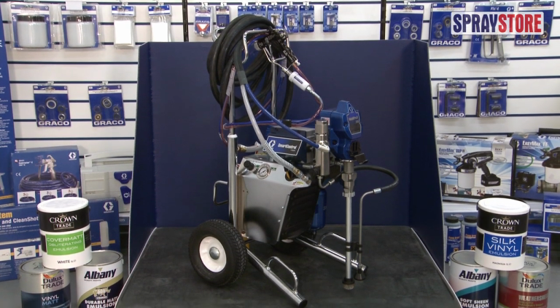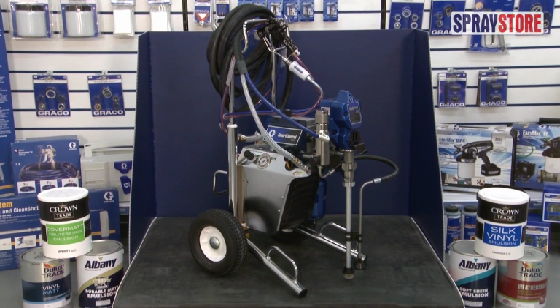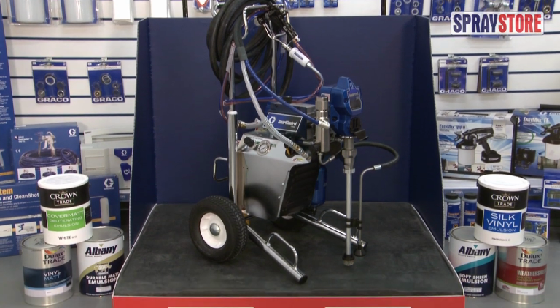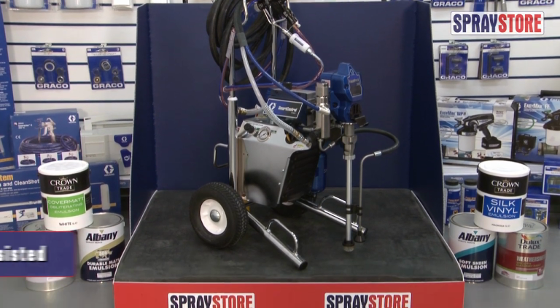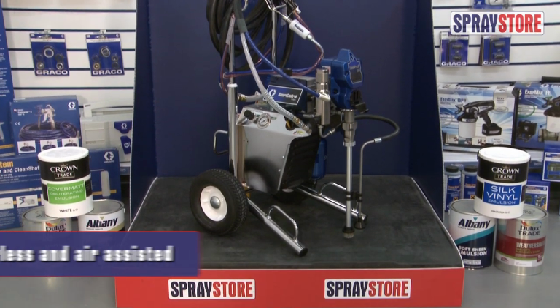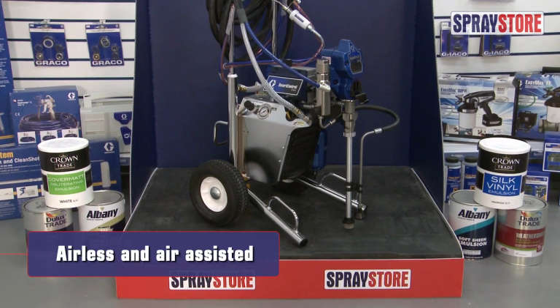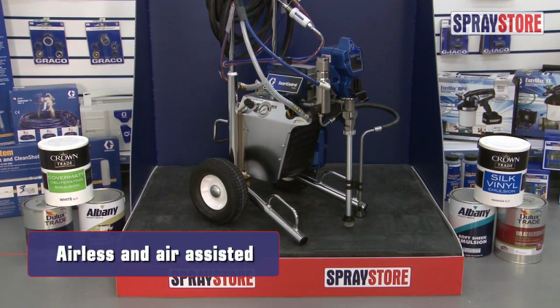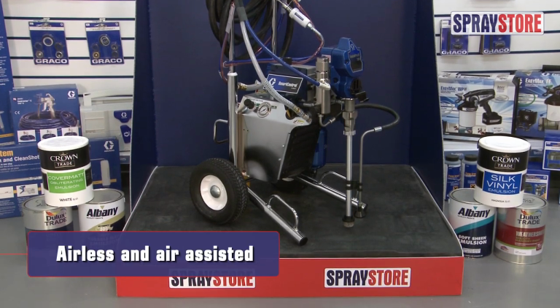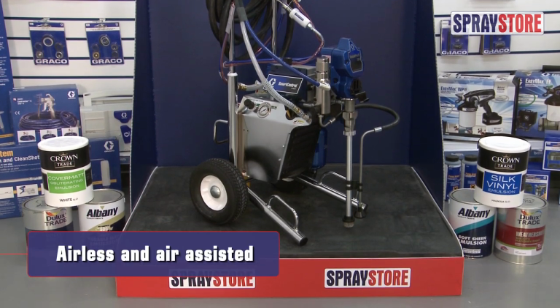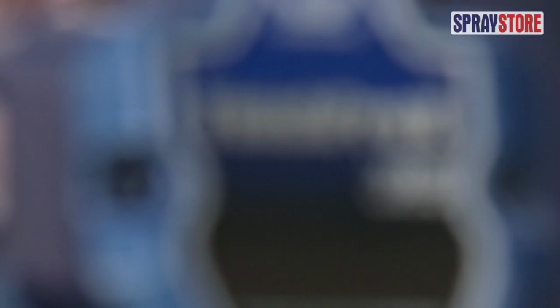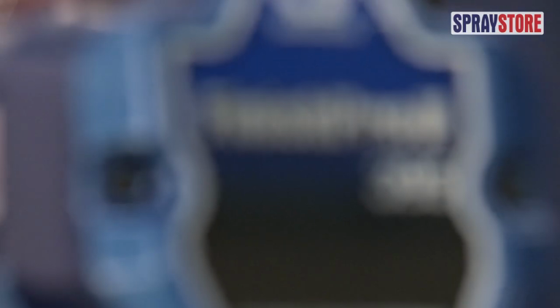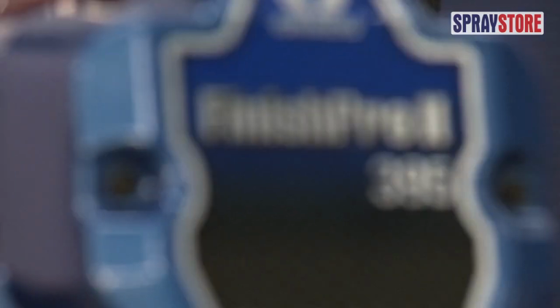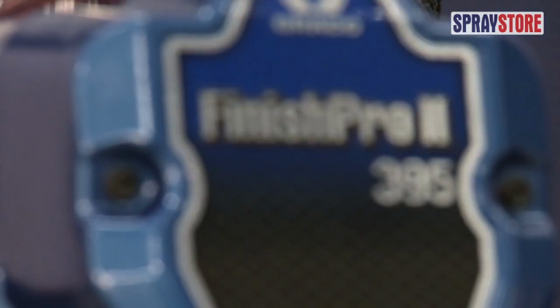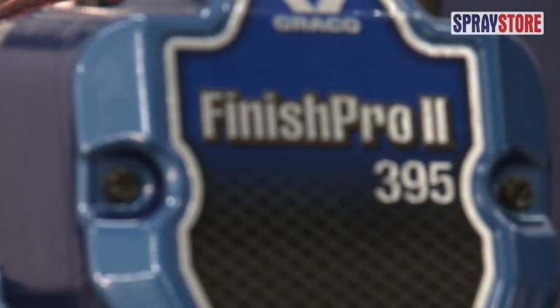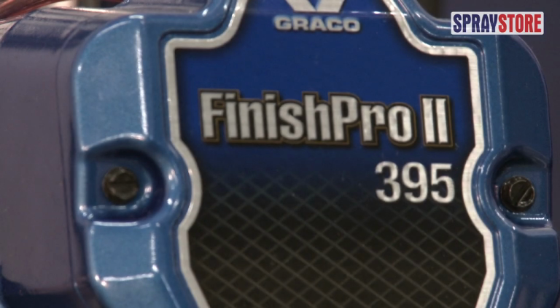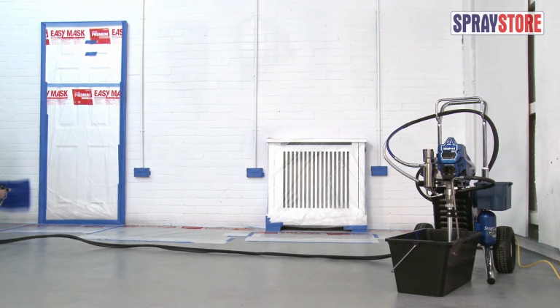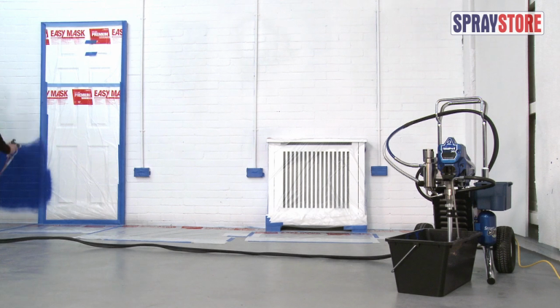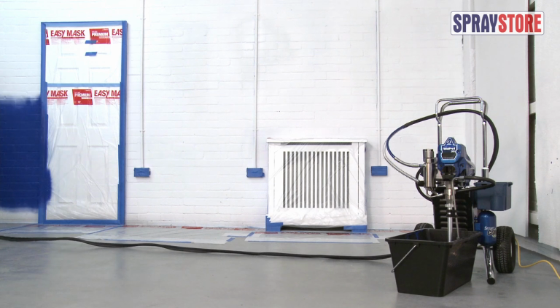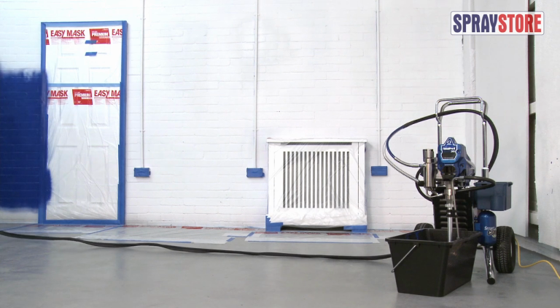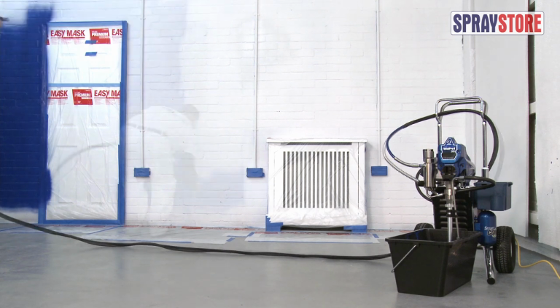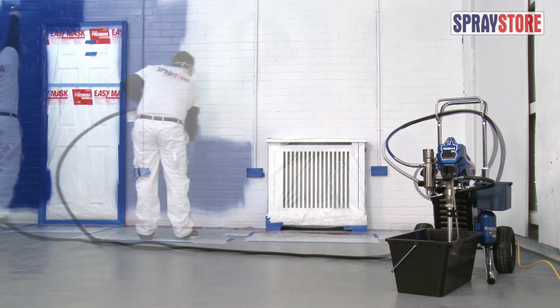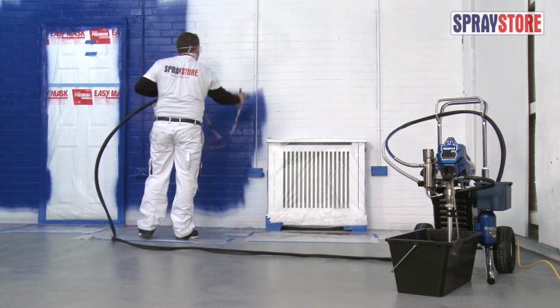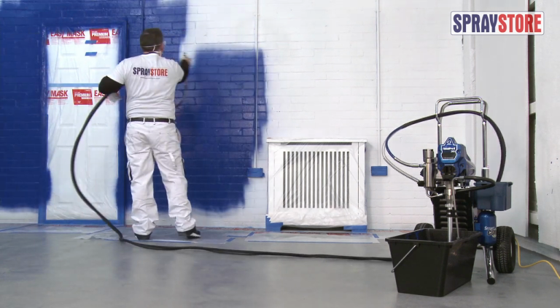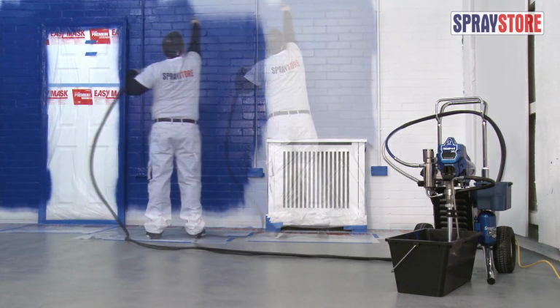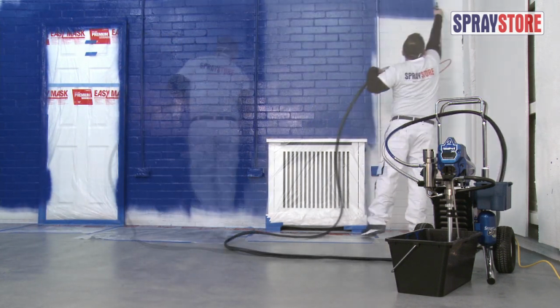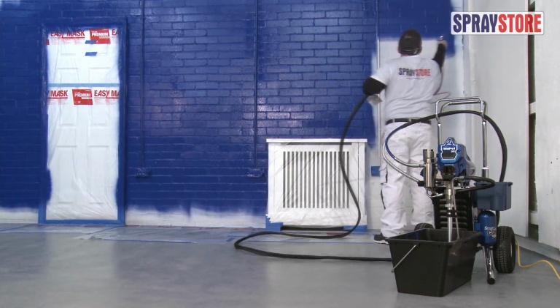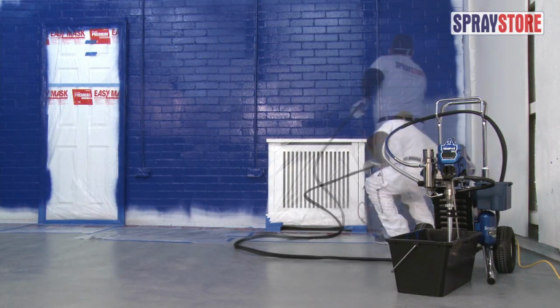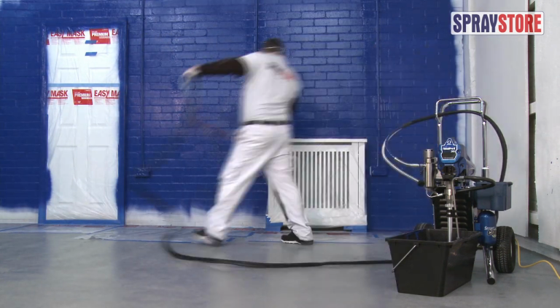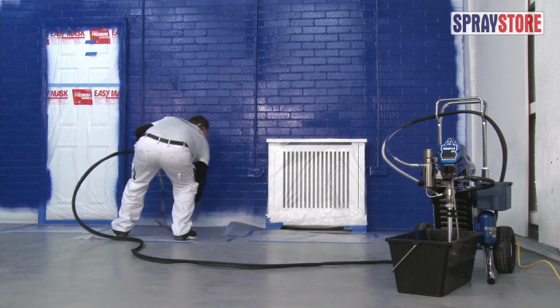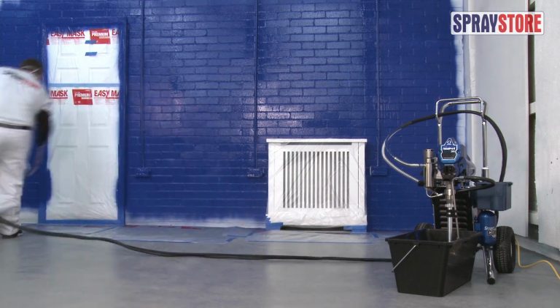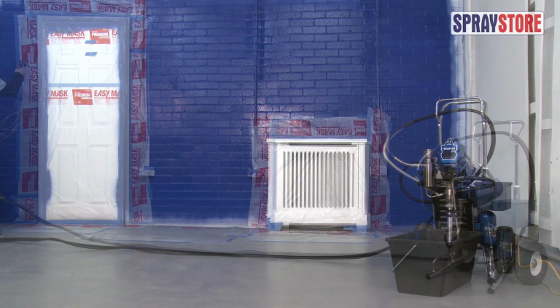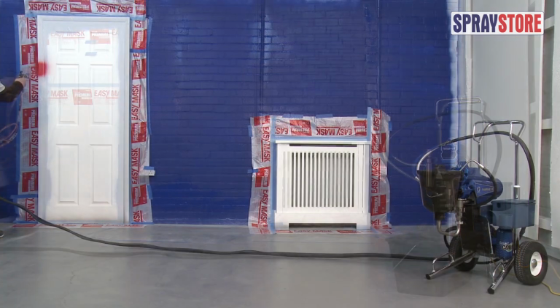The Graco Finish Pro 395 has the benefit of switching between airless and air assisted spray, a feature that gives the decorator the ability to spray large areas with ease whilst having enhanced control for finer work.